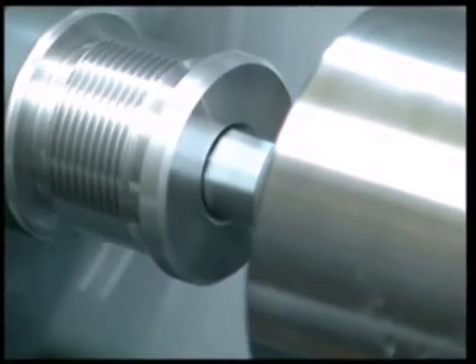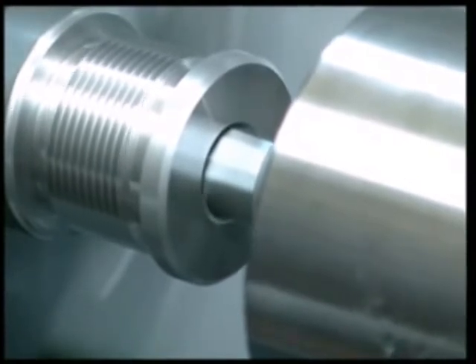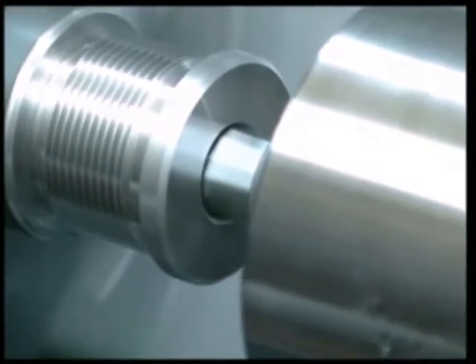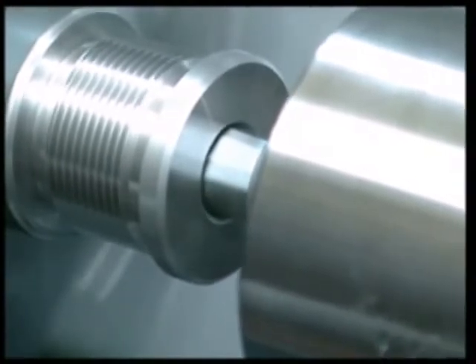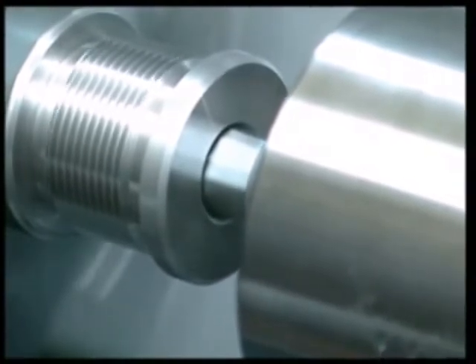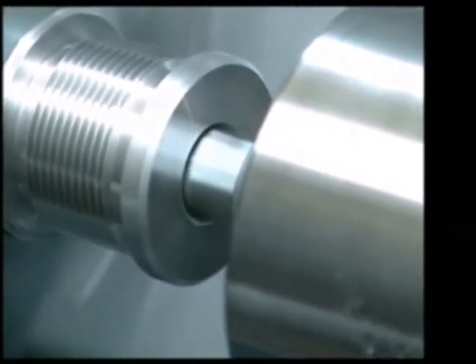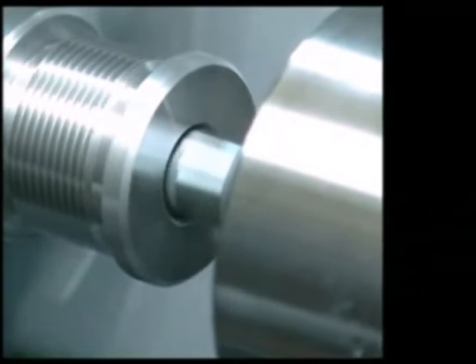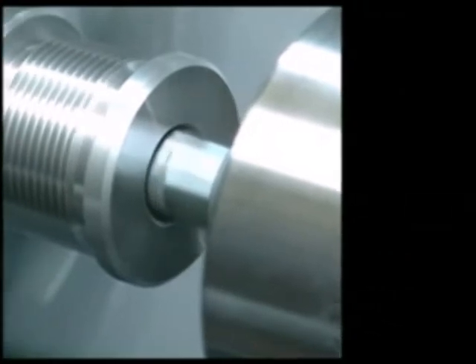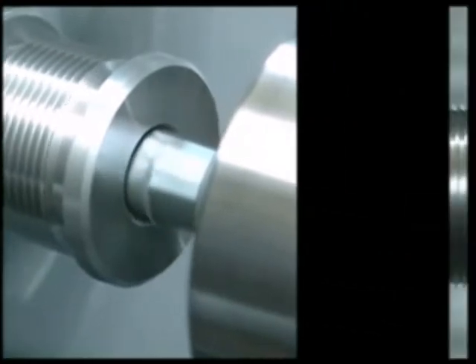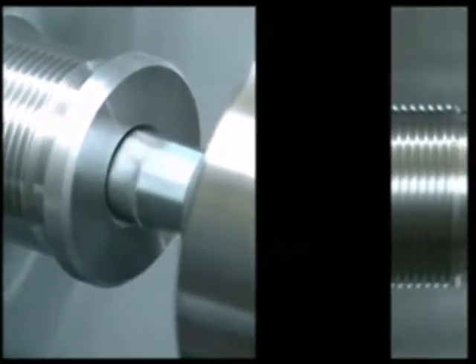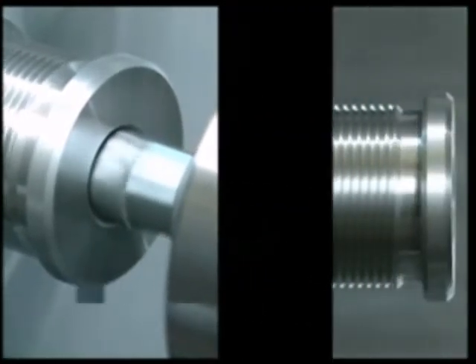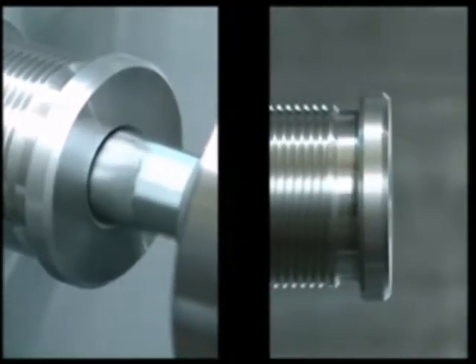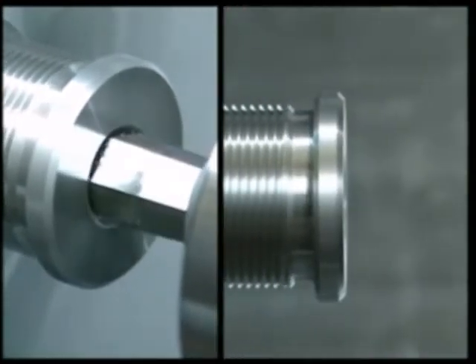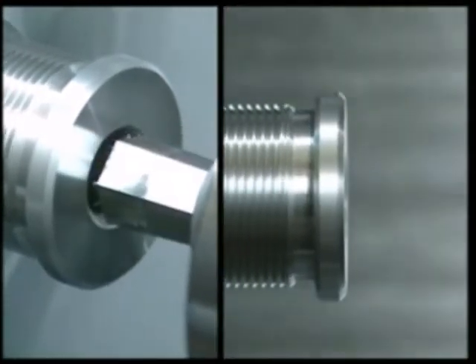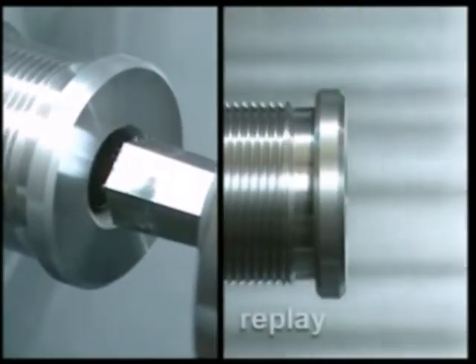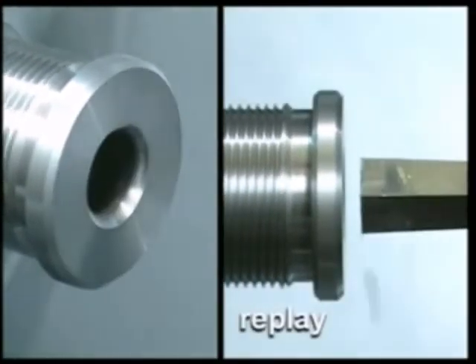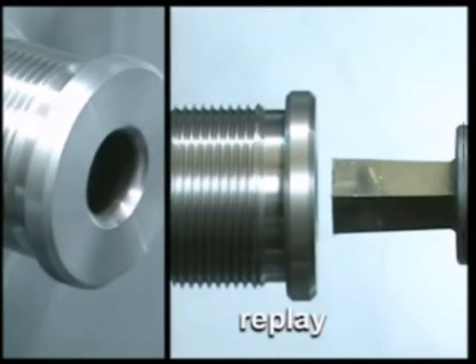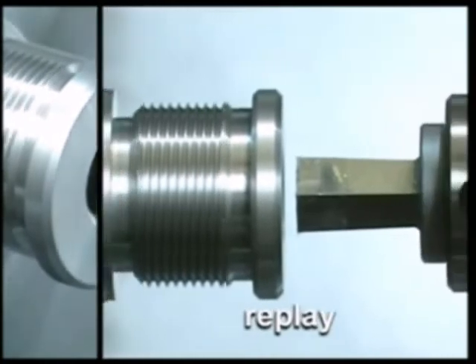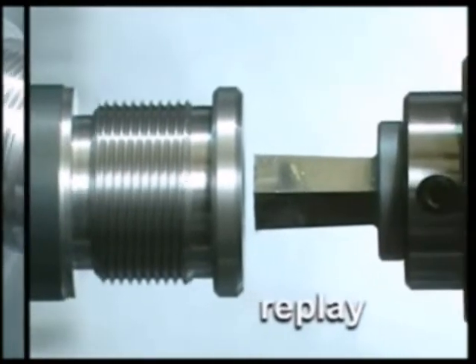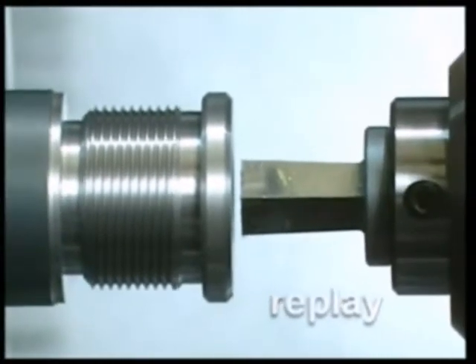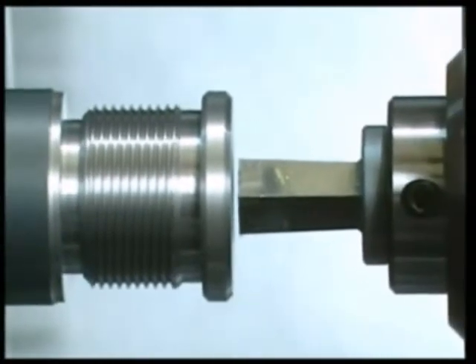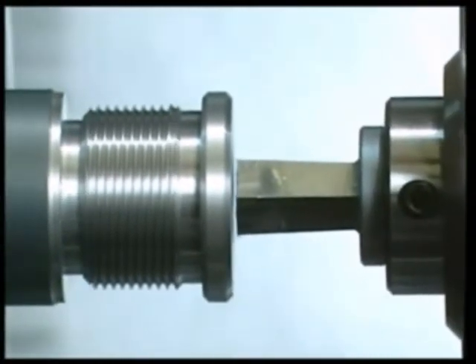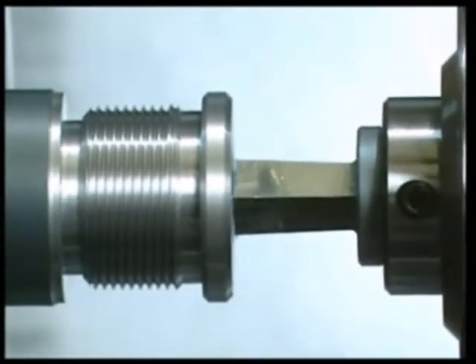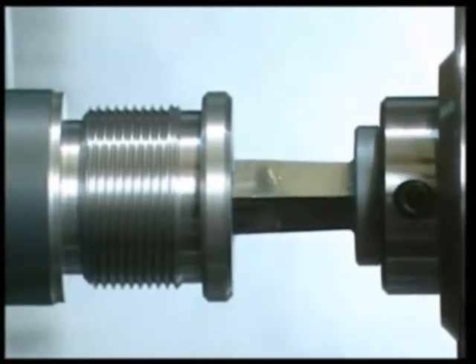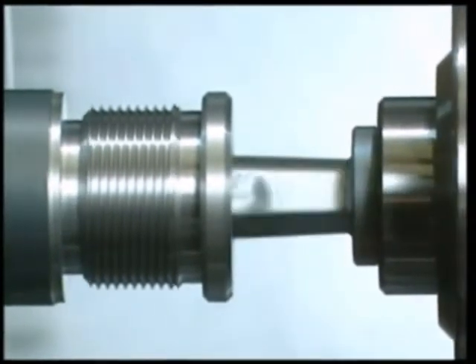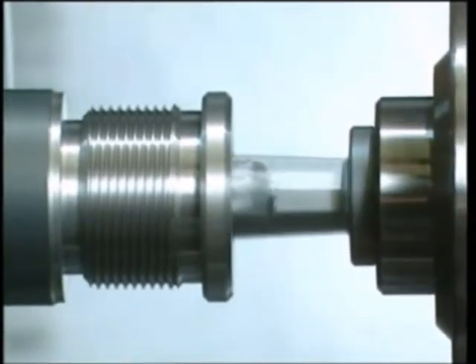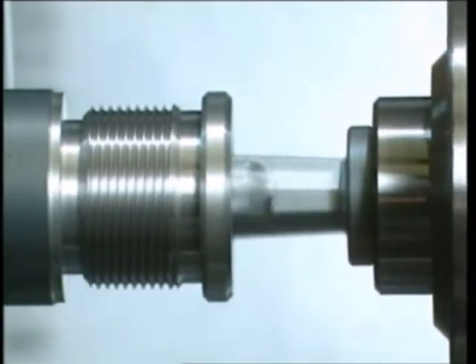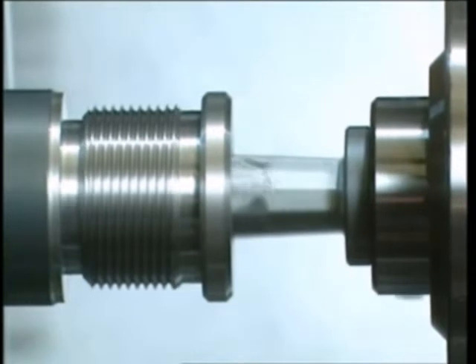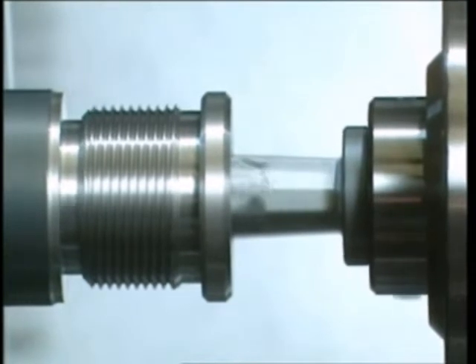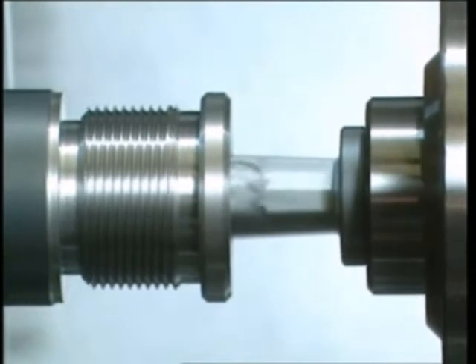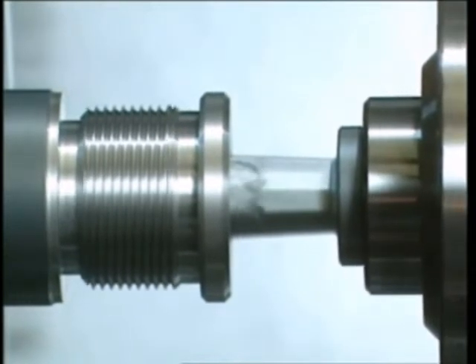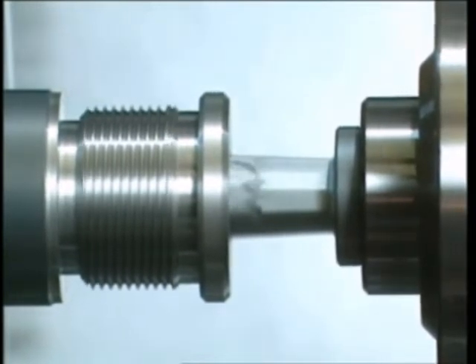The rotation speed for correct broaching must be the same as the speed used for drilling holes with HSS bits. At the instant the broach comes into contact with the pre-broach hole, broaching starts.